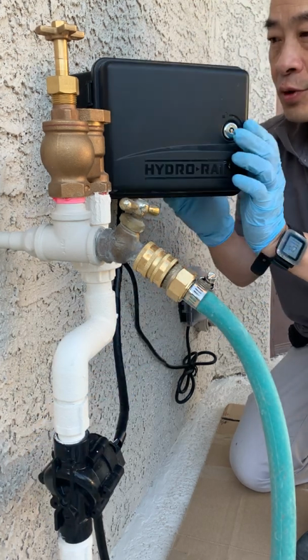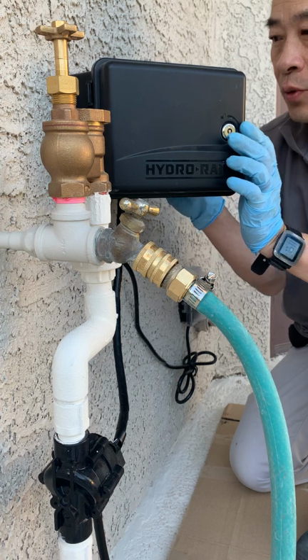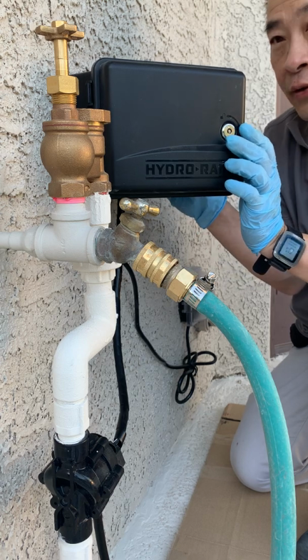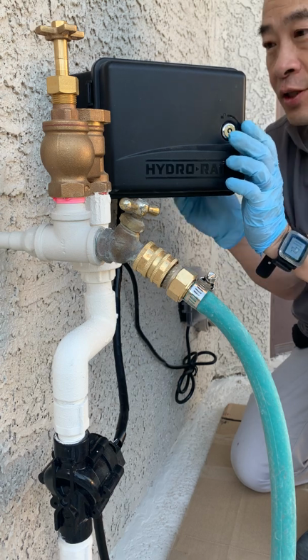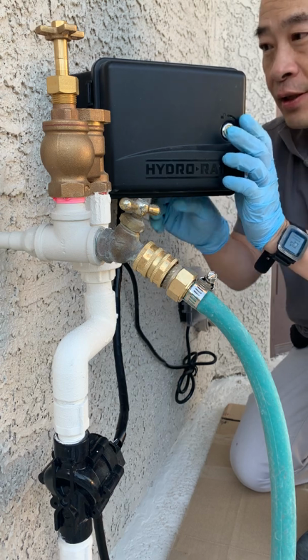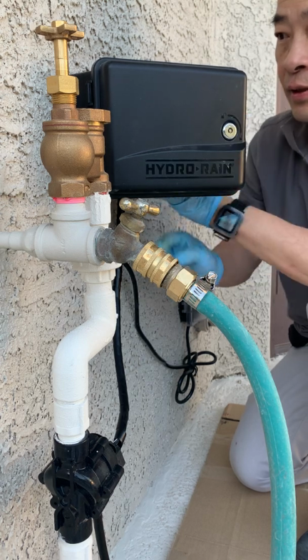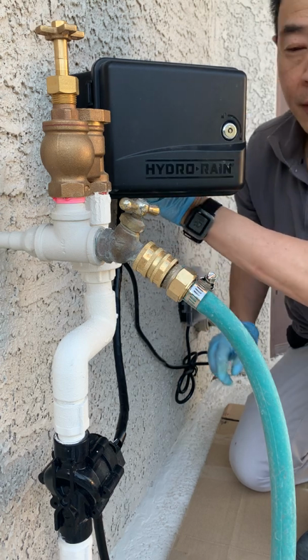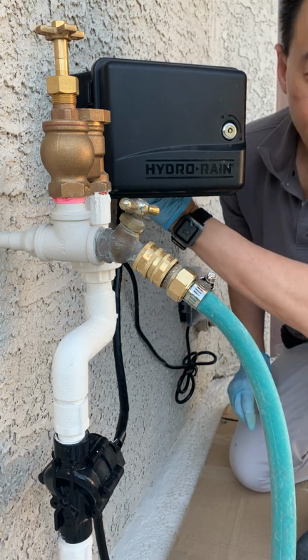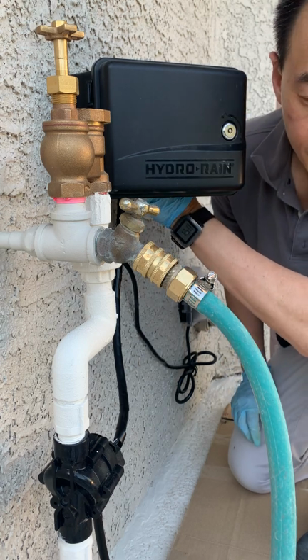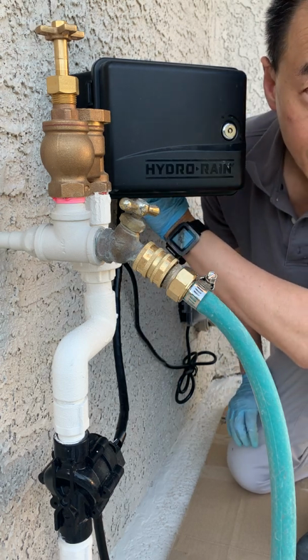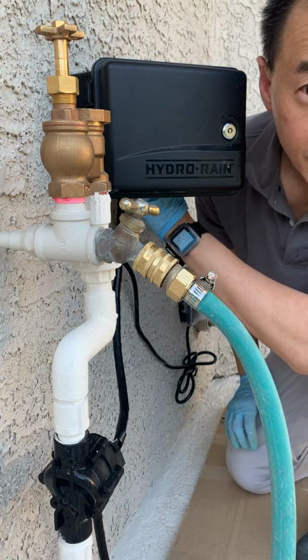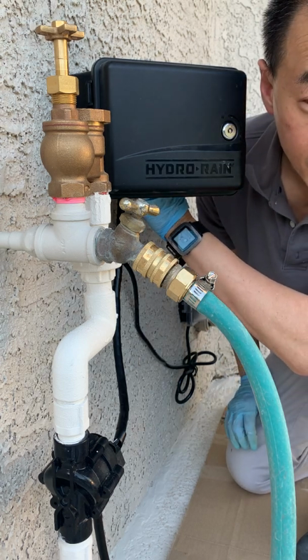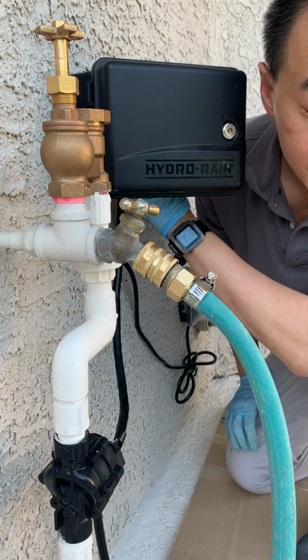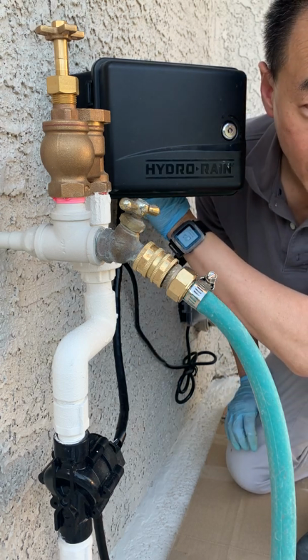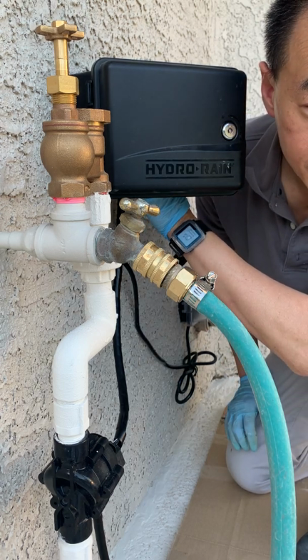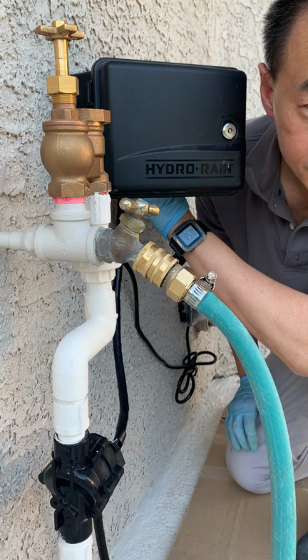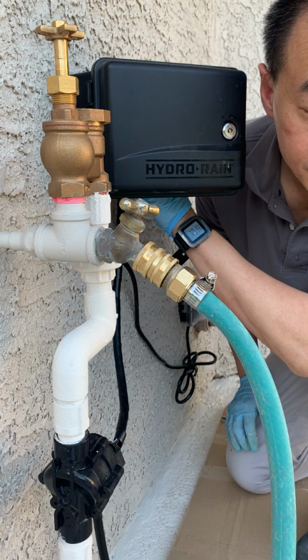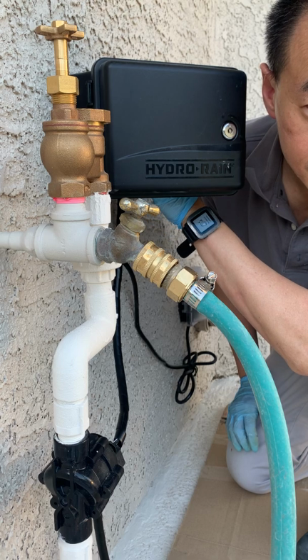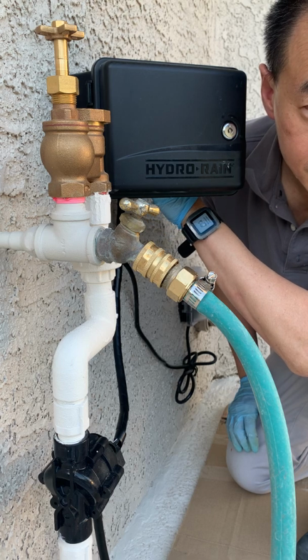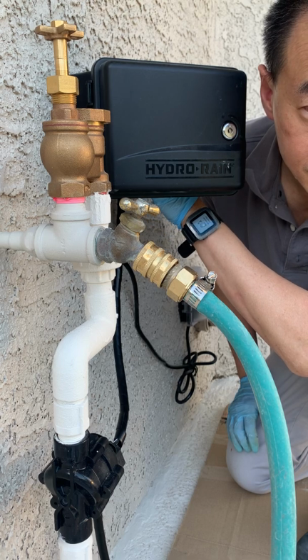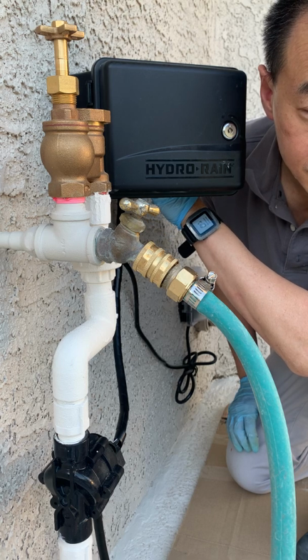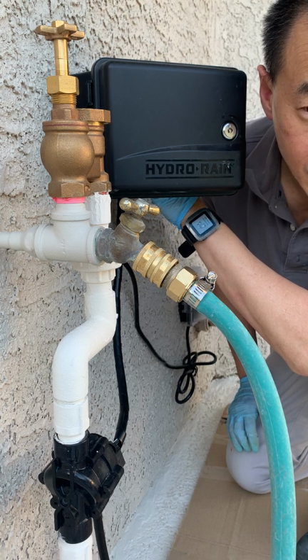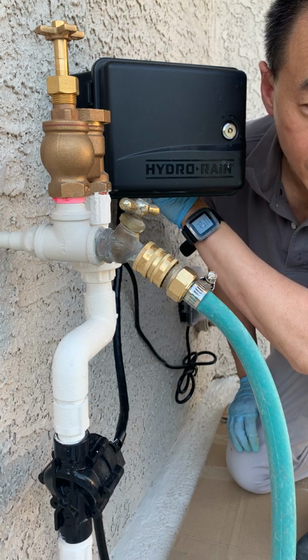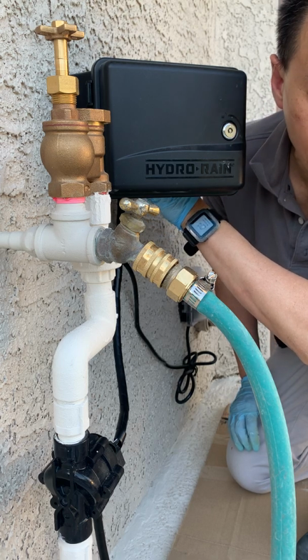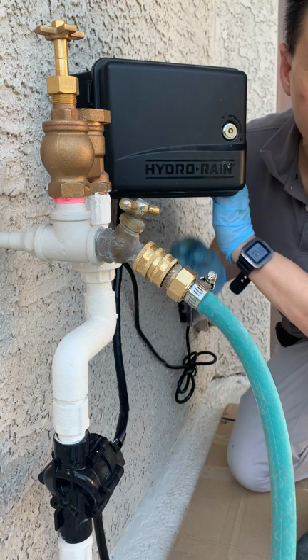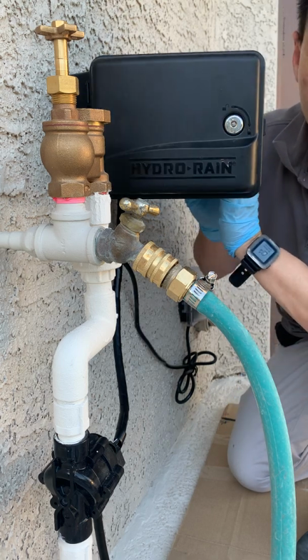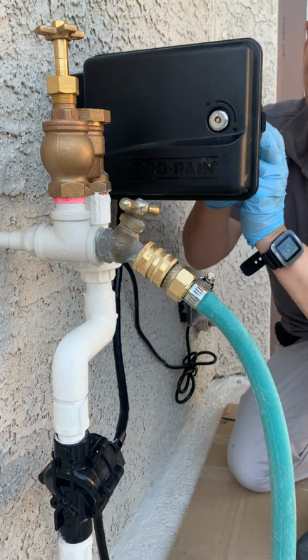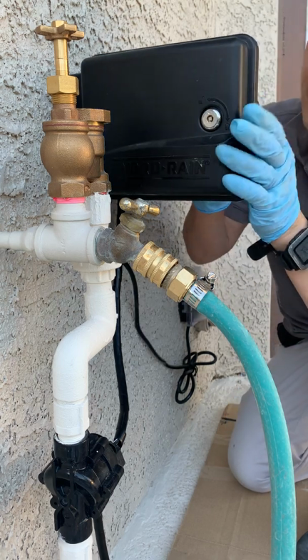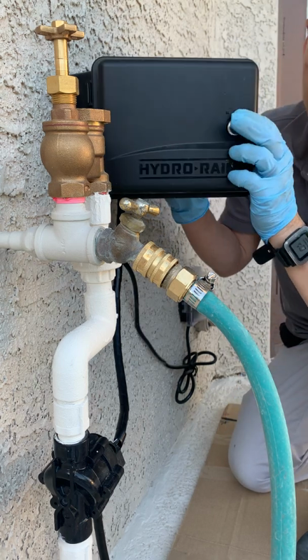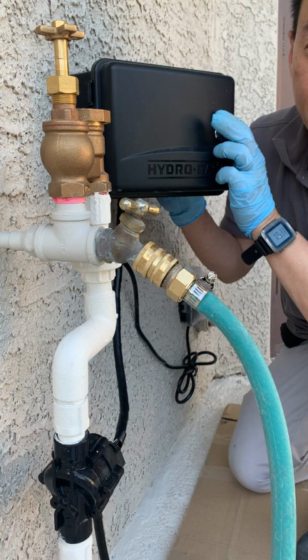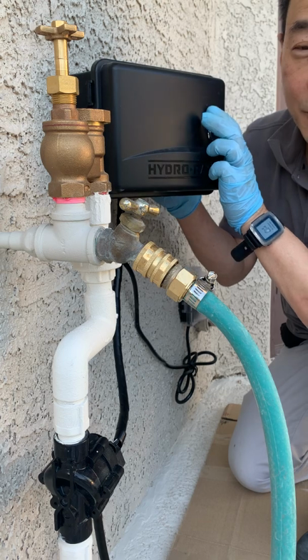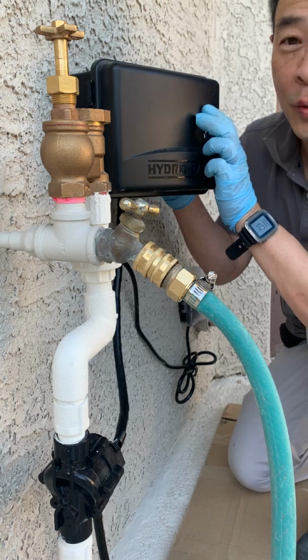We'll turn the water on for just a second. The valve is now on. You can hear that thunk when the valve turns off — it's pretty loud and it's pretty annoying.